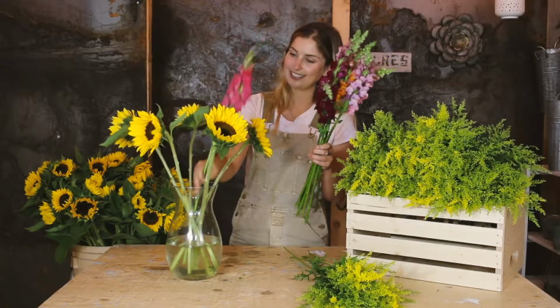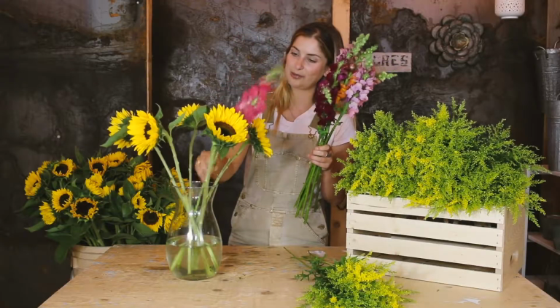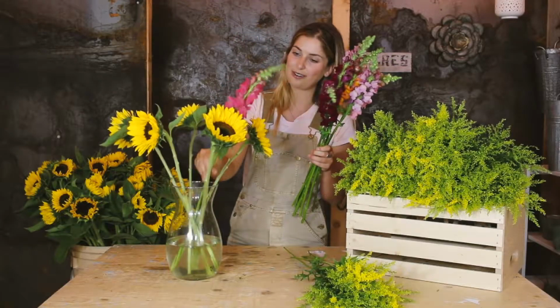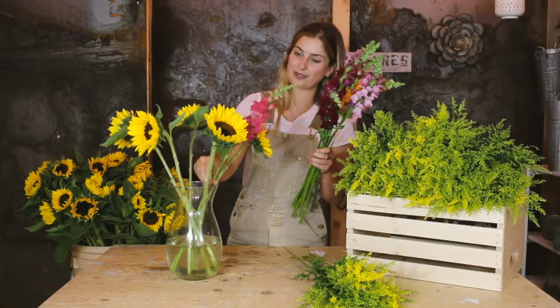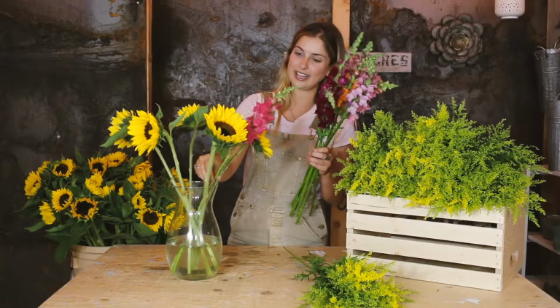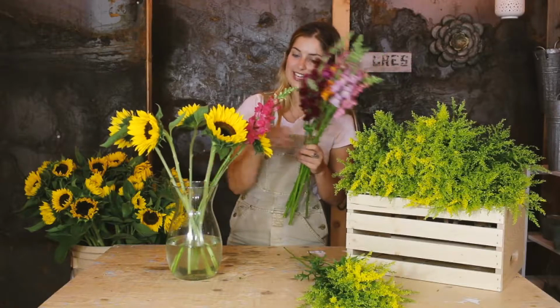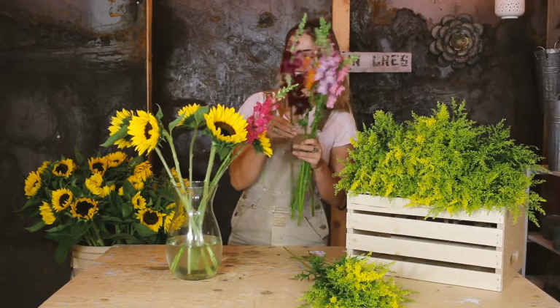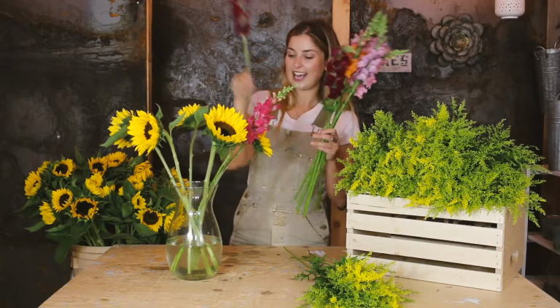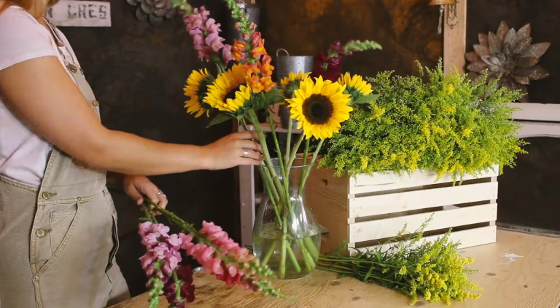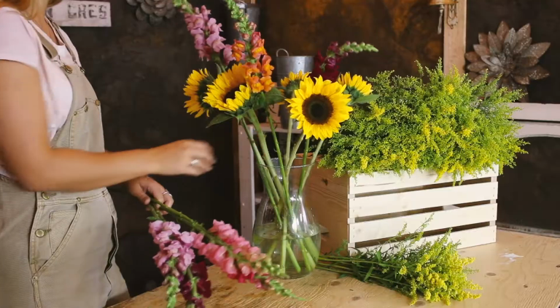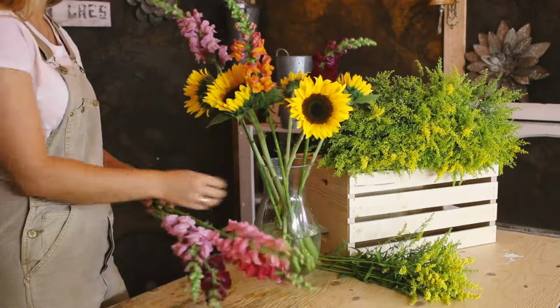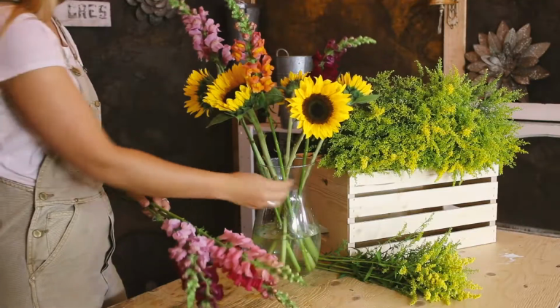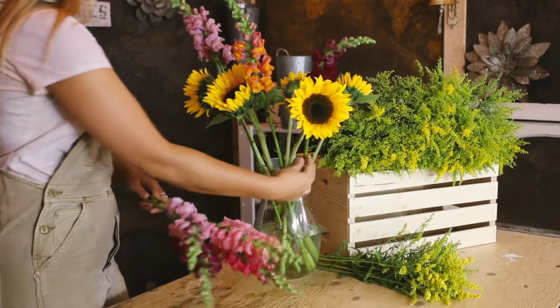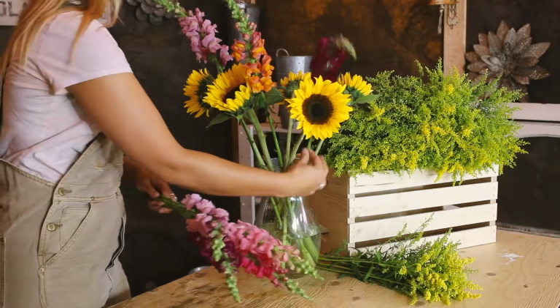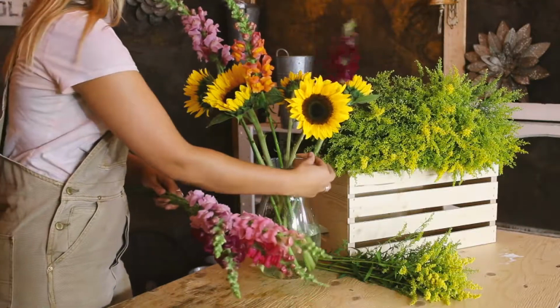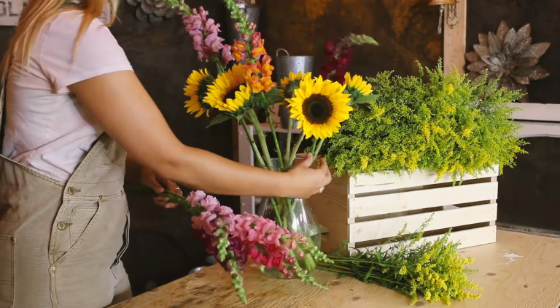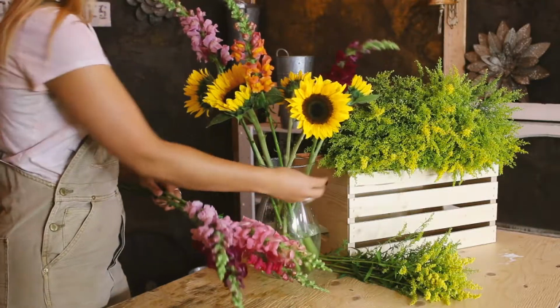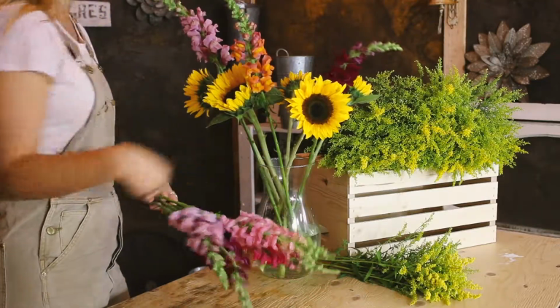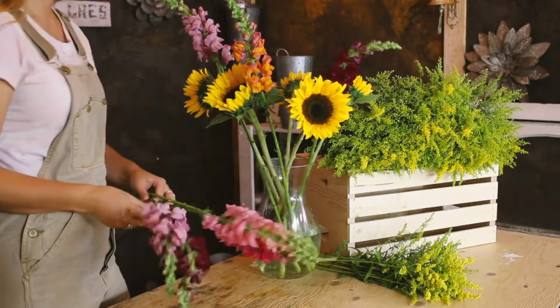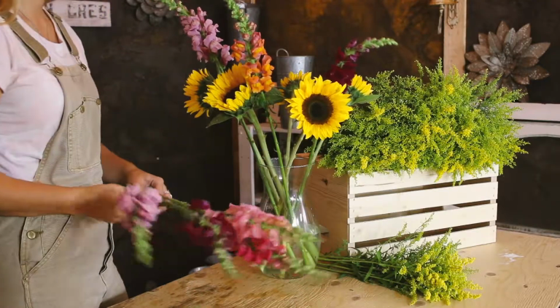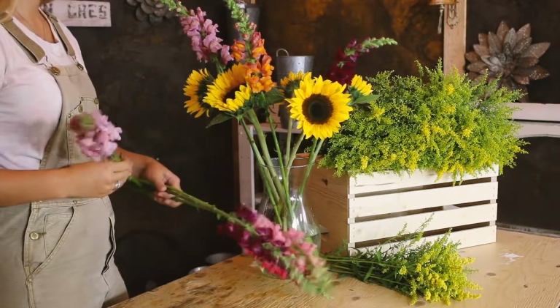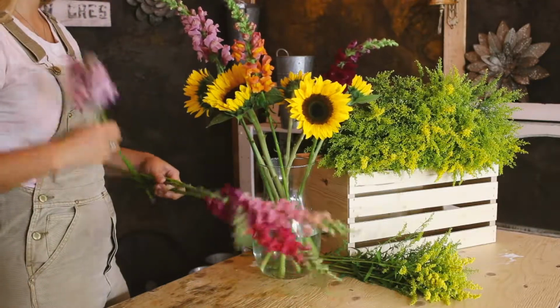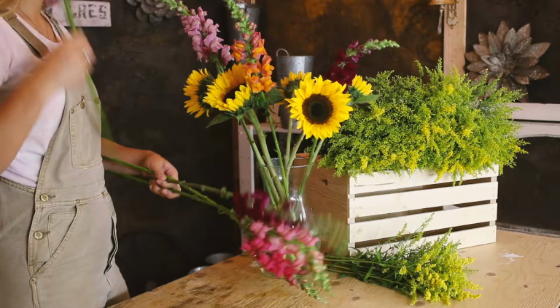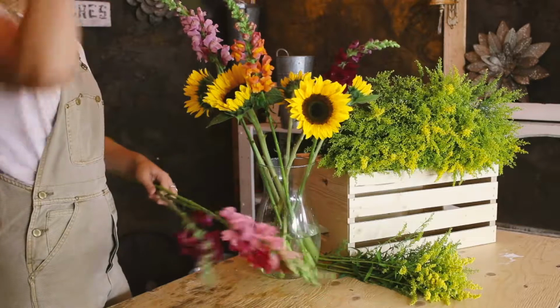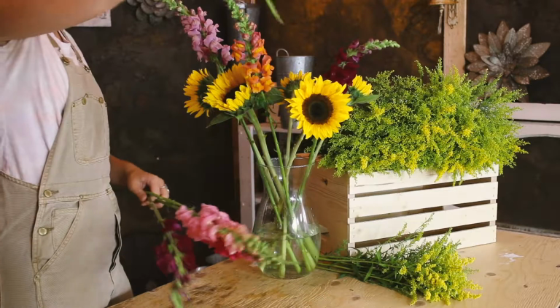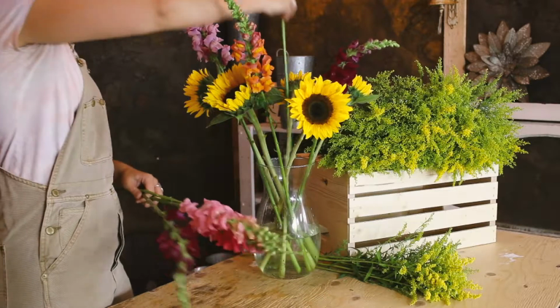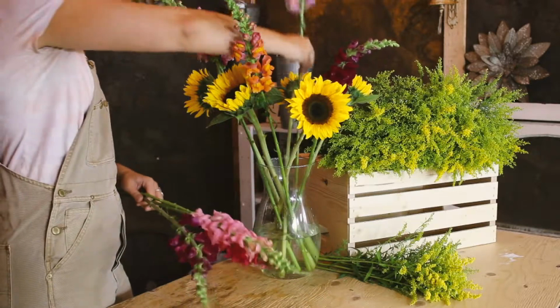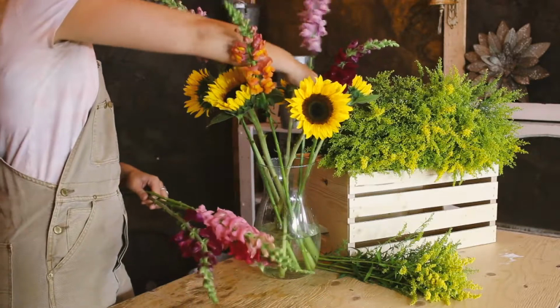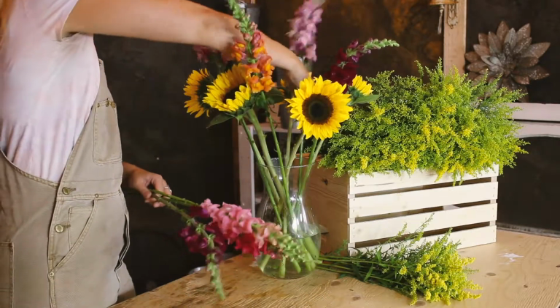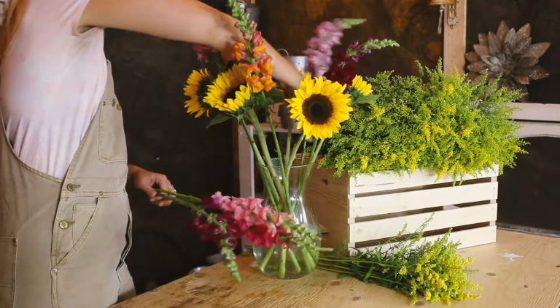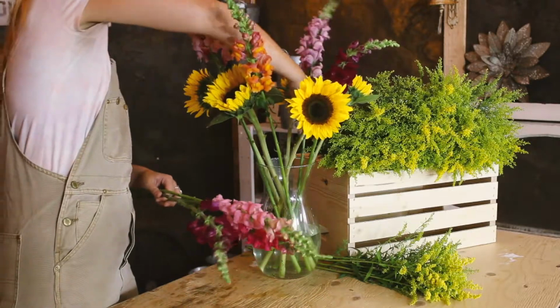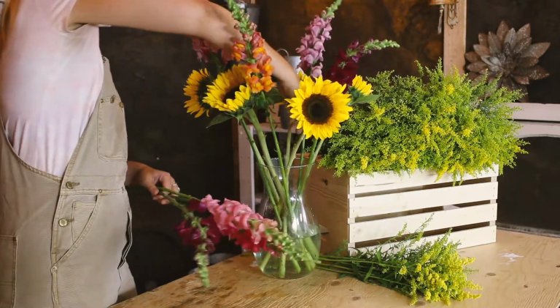We included lots of colors in here, so play around with the lengths and the color, dispersing them around the outside of the vase in between the sunflowers, and then try and stand a few up right in the middle.